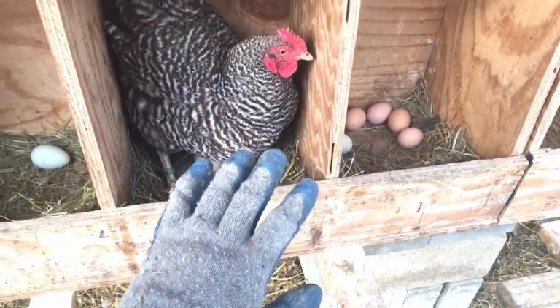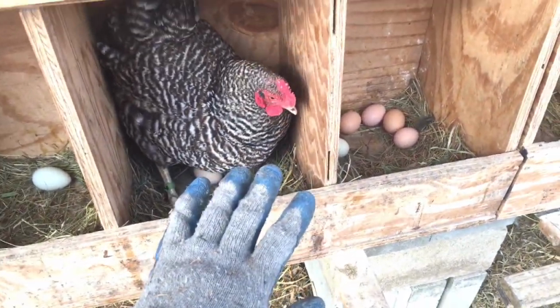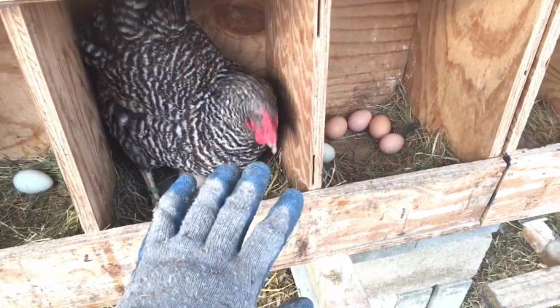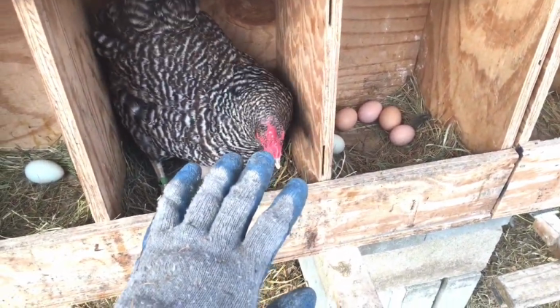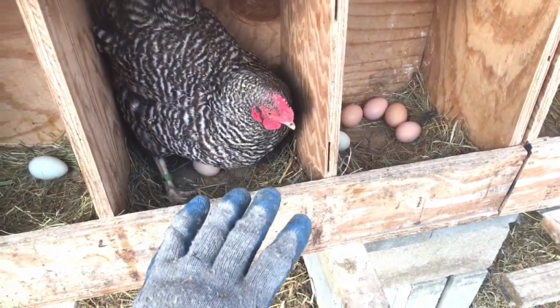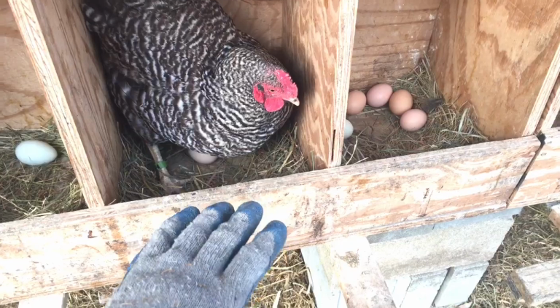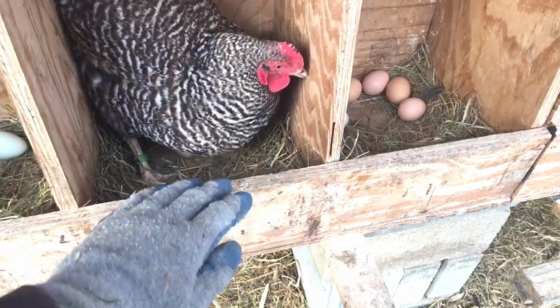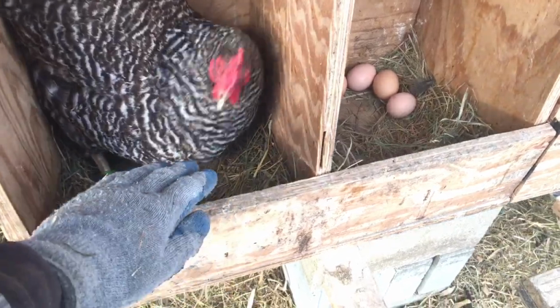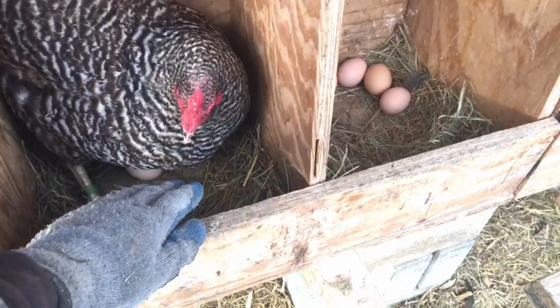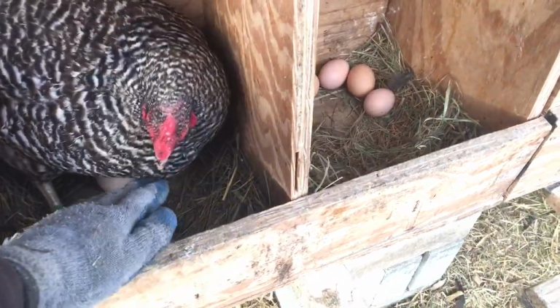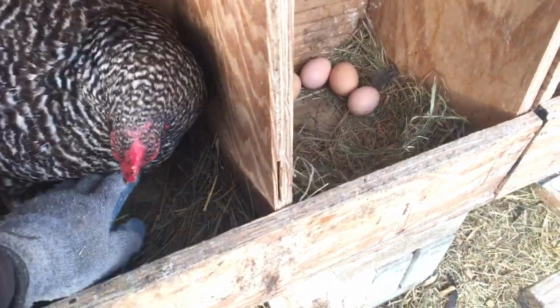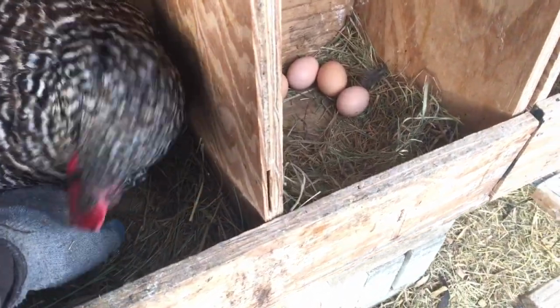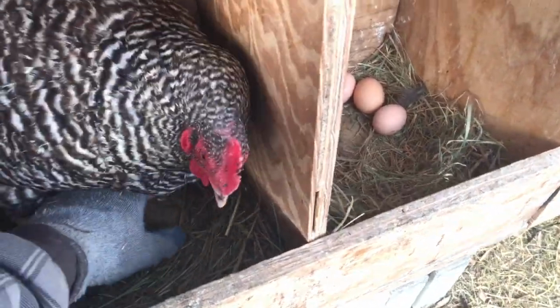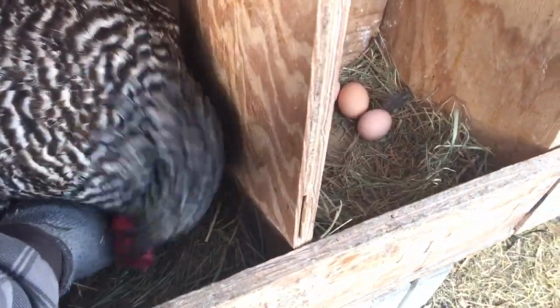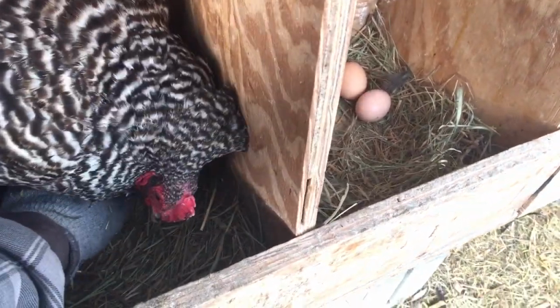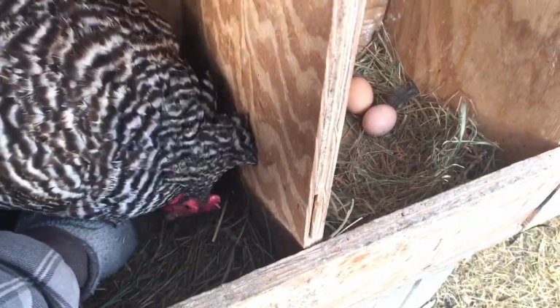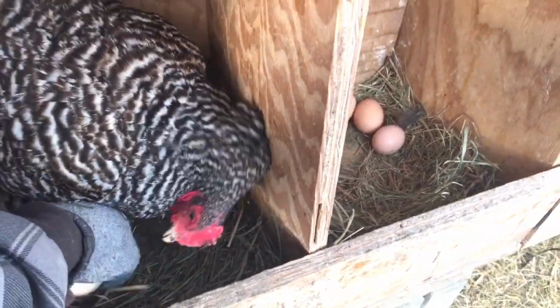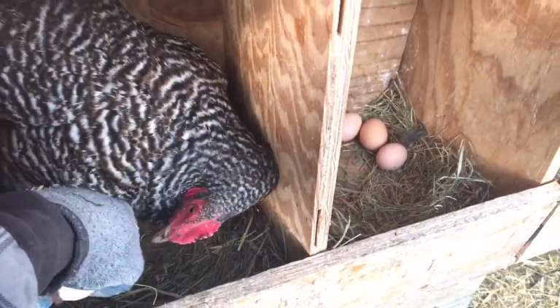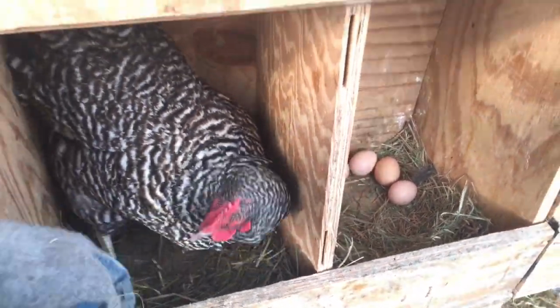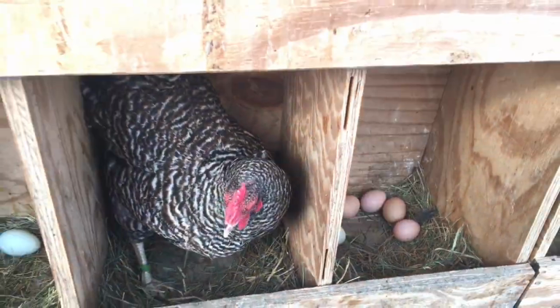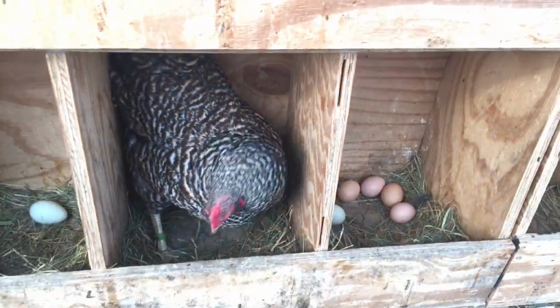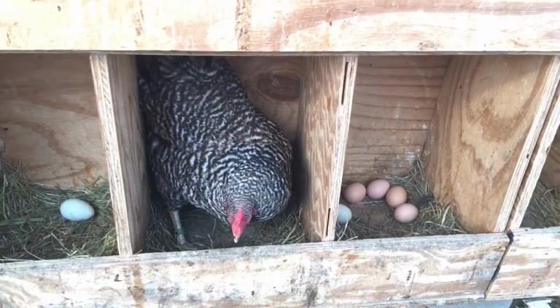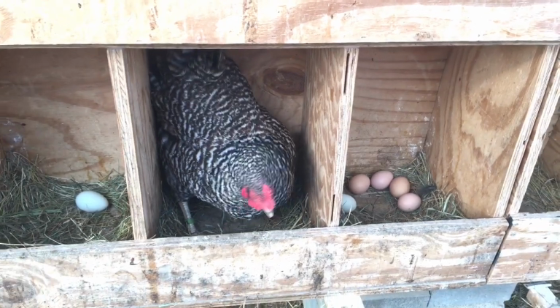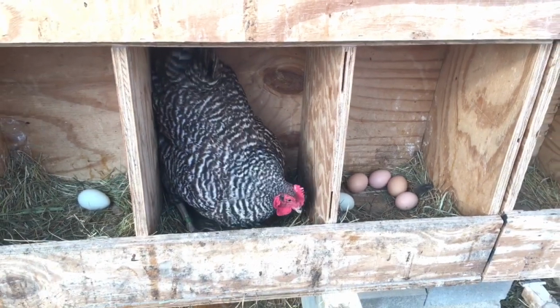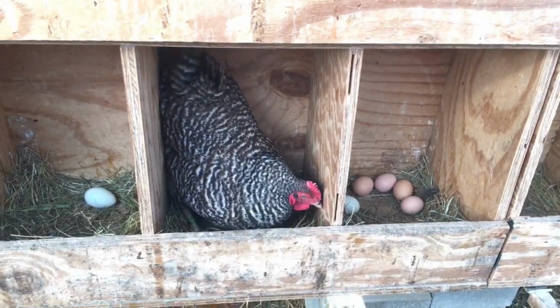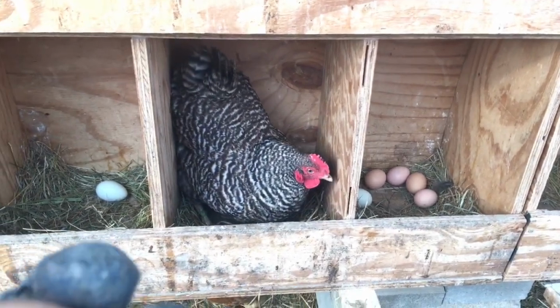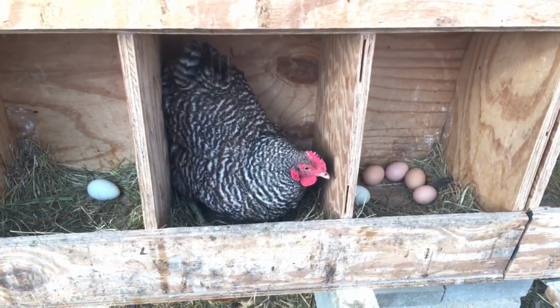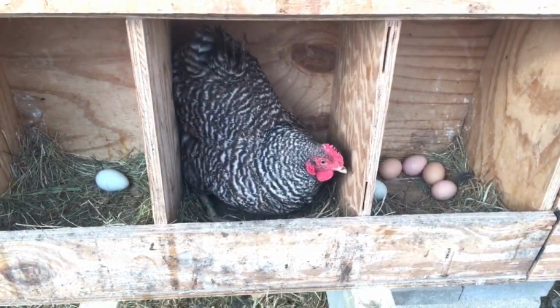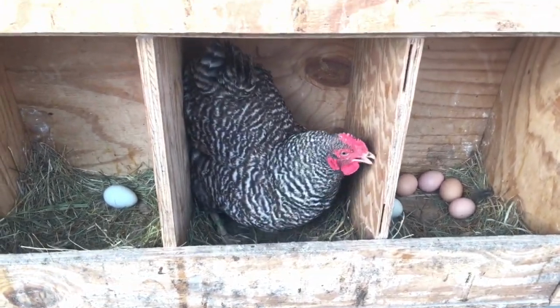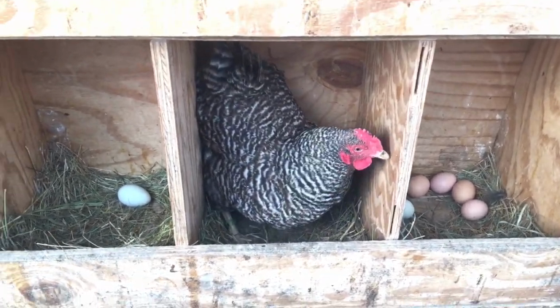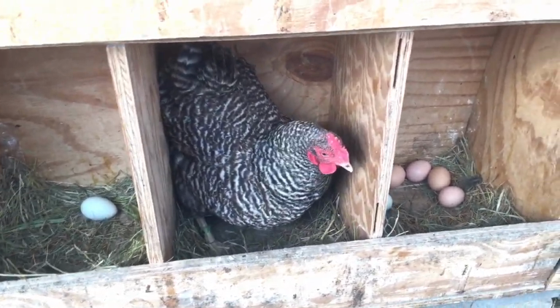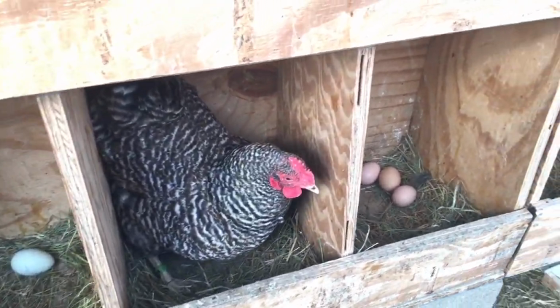These are real cheap gloves from Home Depot. So she can peck away, I'll just gently reach underneath and get those eggs. Sorry, Miss Lady, I'm grabbing her eggs for today.